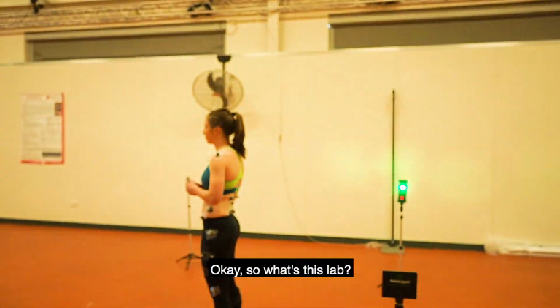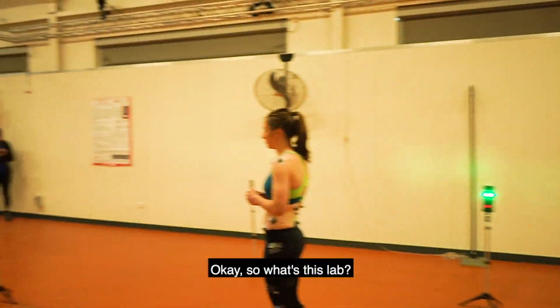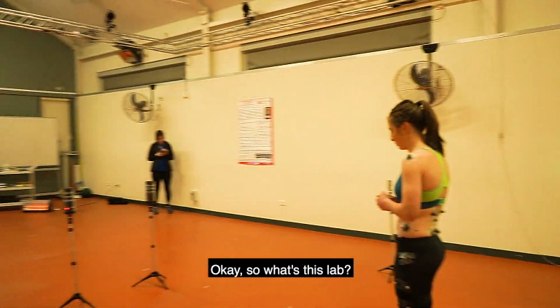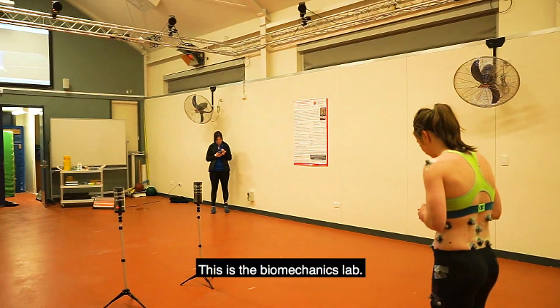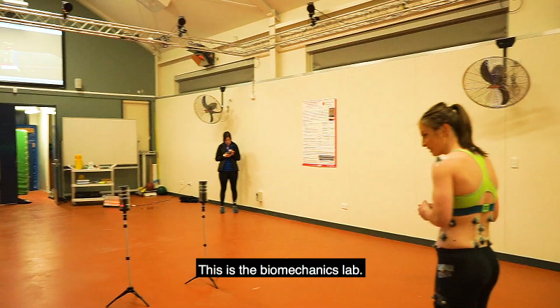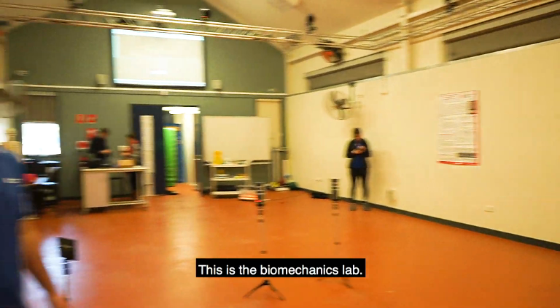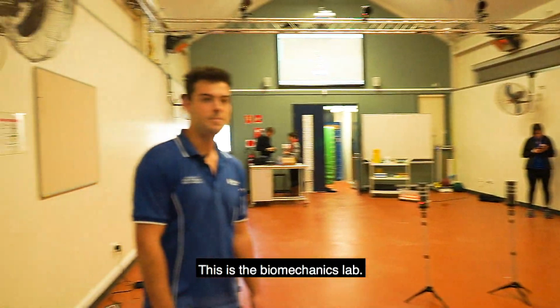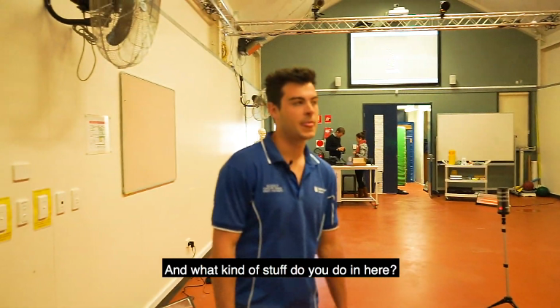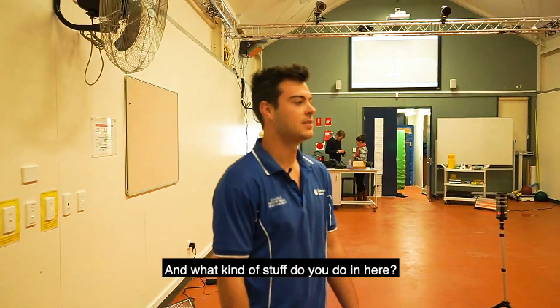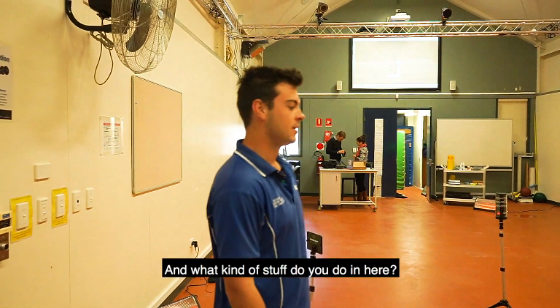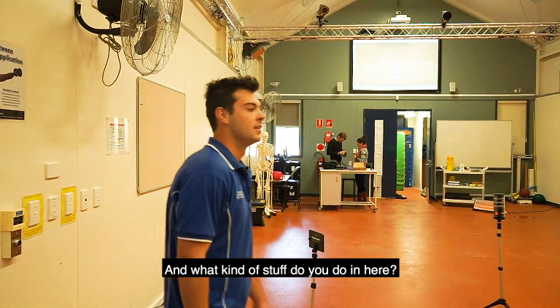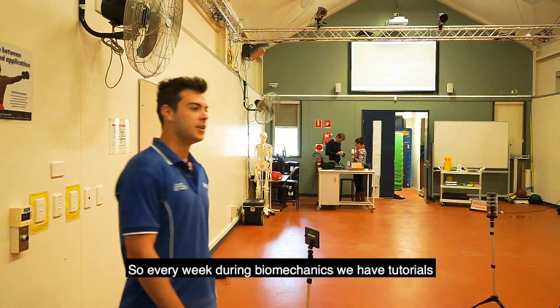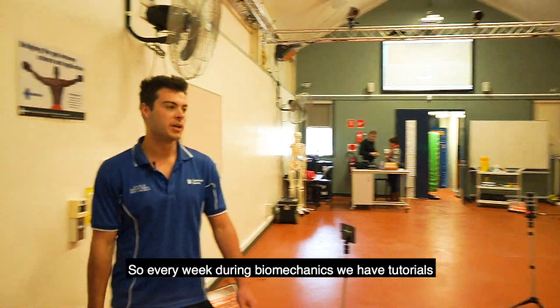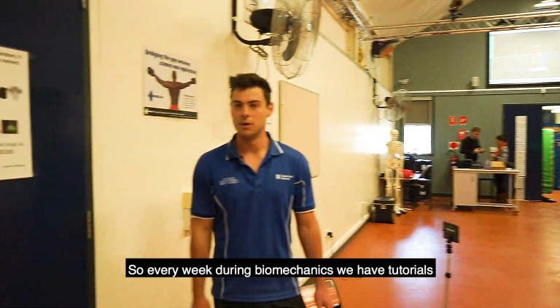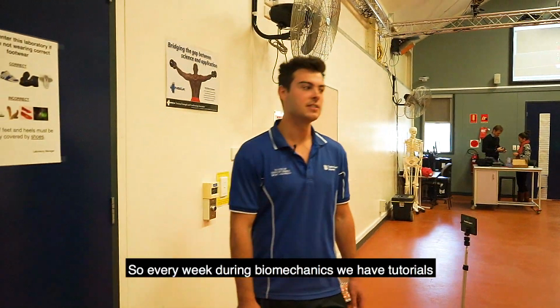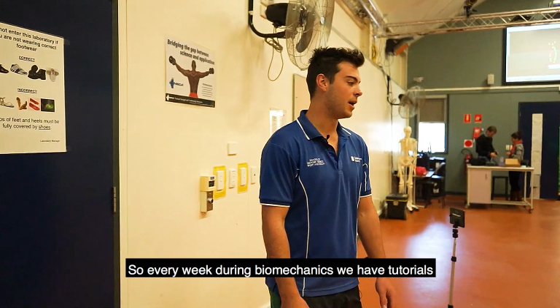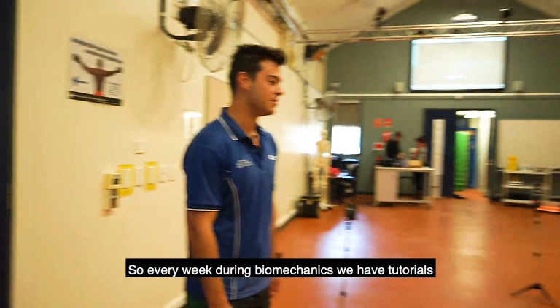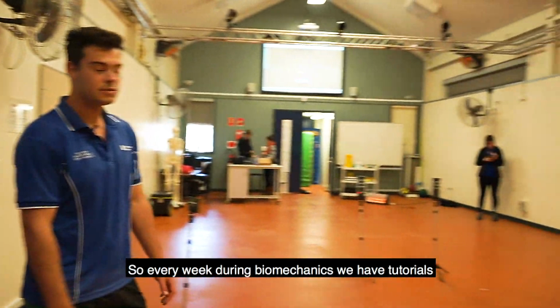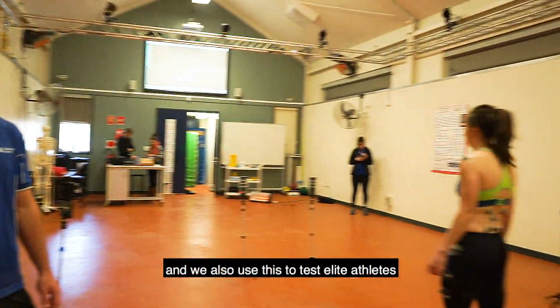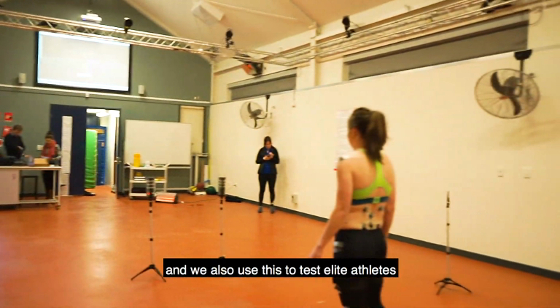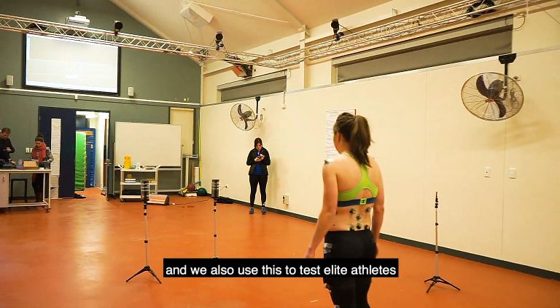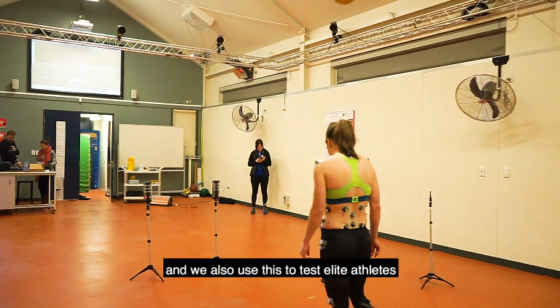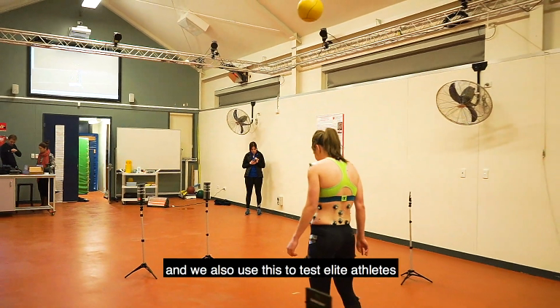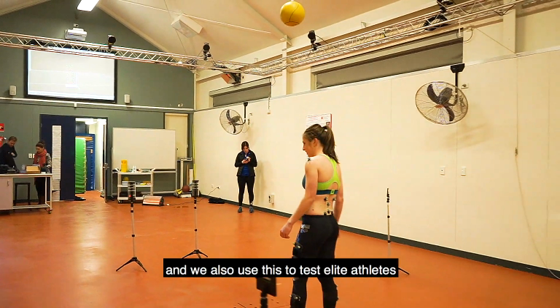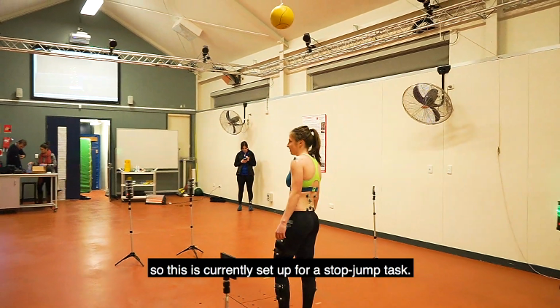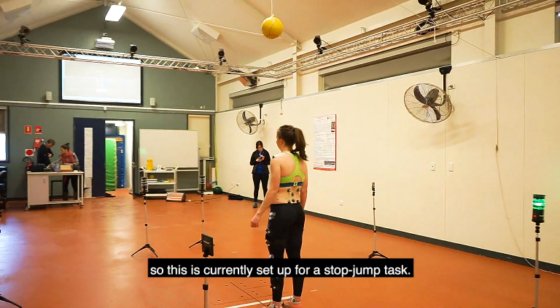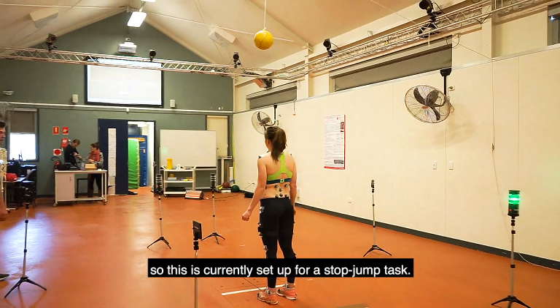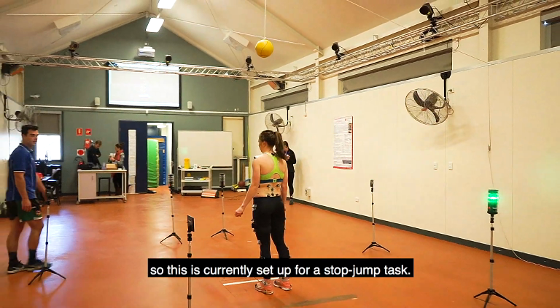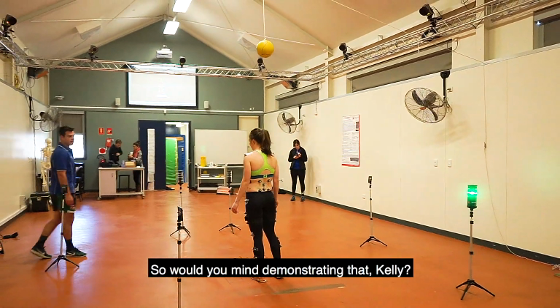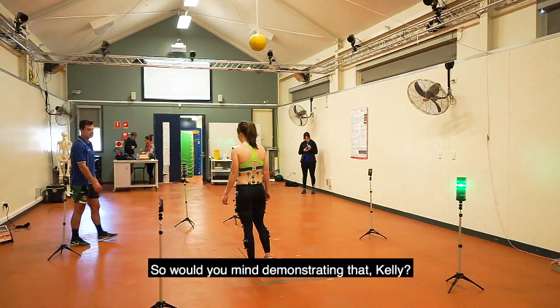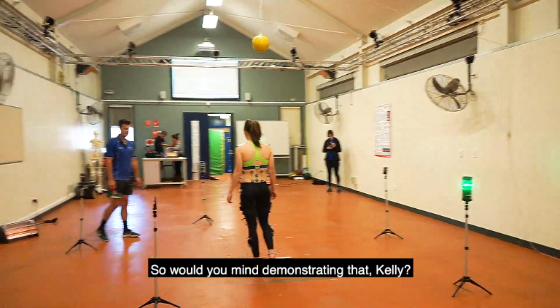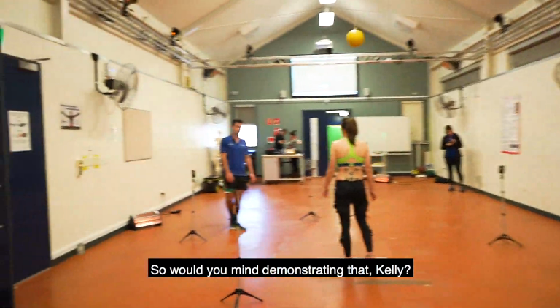So what's this lab? This is the biomechanics lab. What kind of stuff do you do in here? Every week during biomechanics we have tutorials, and we also use this lab to test elite athletes. This is currently set up for a stop jump pass — would you mind demonstrating that, Kelly?